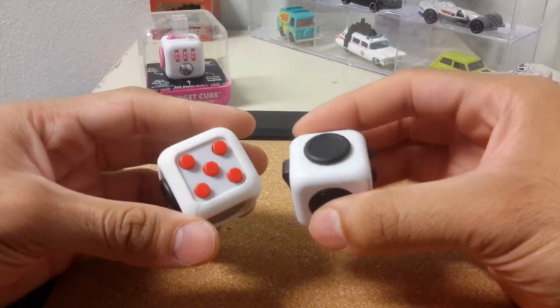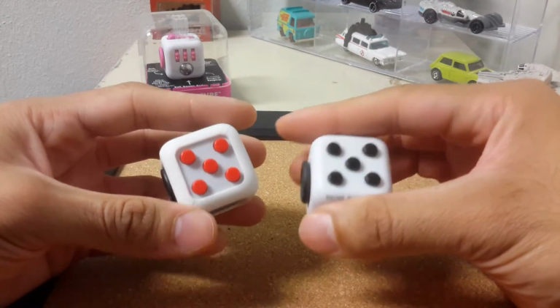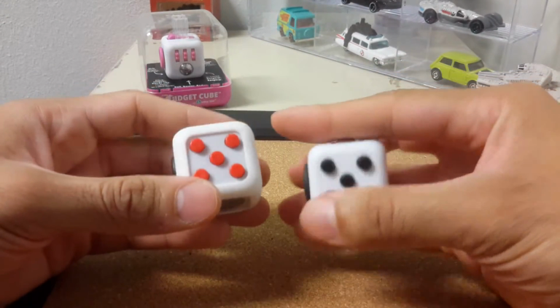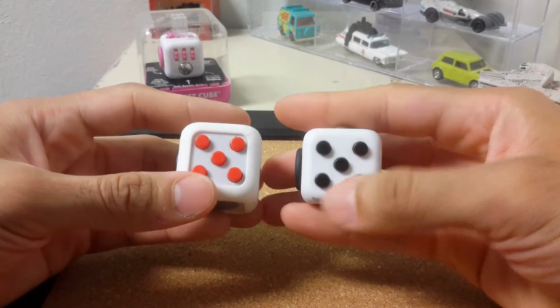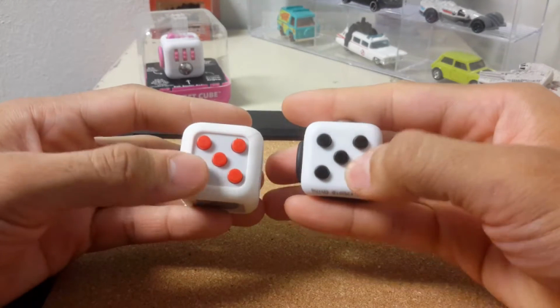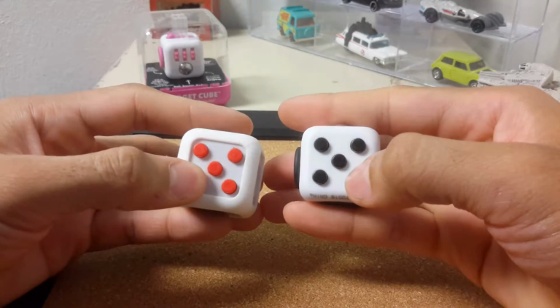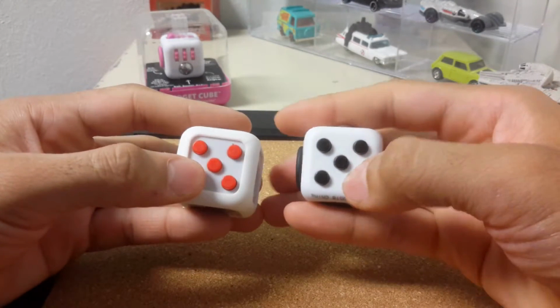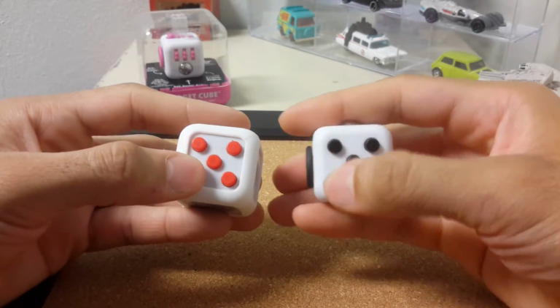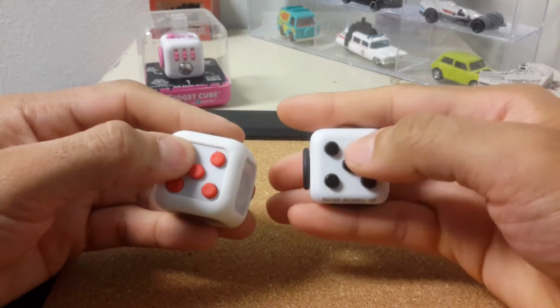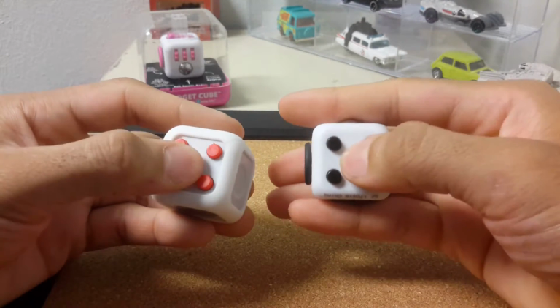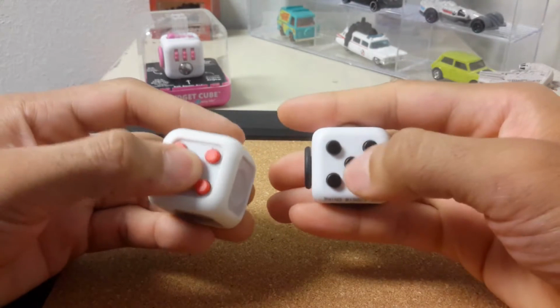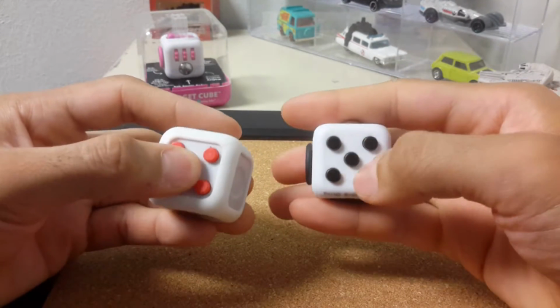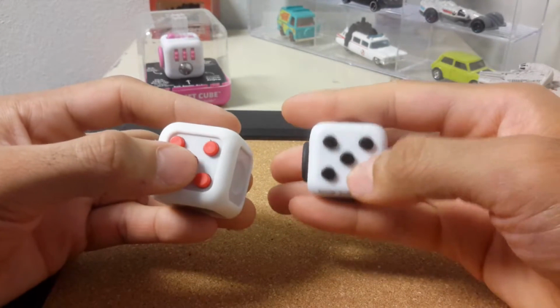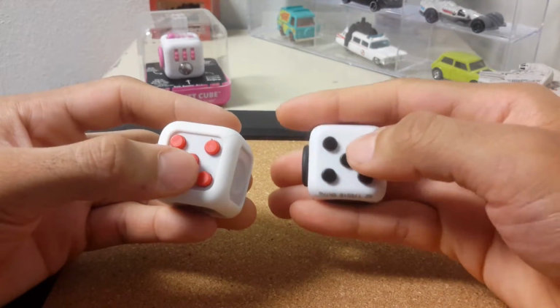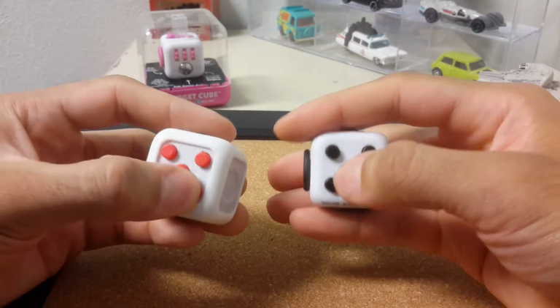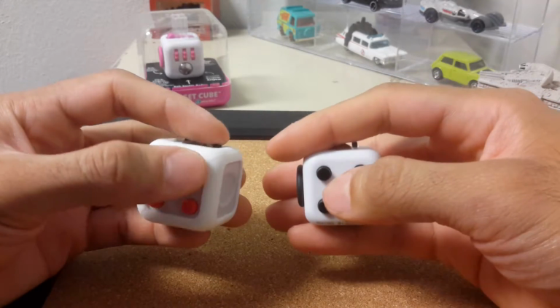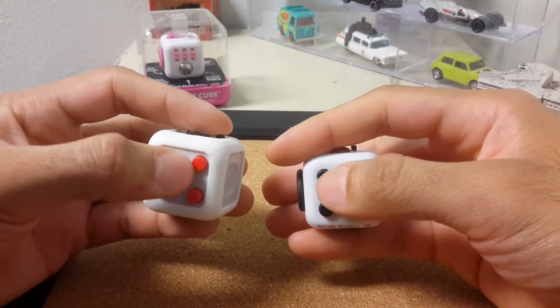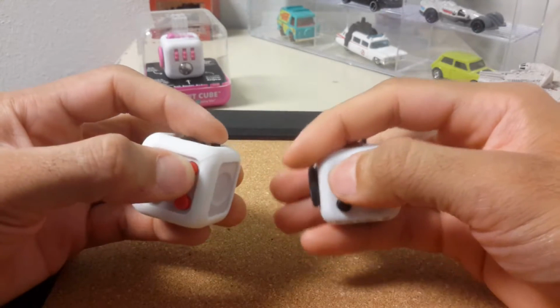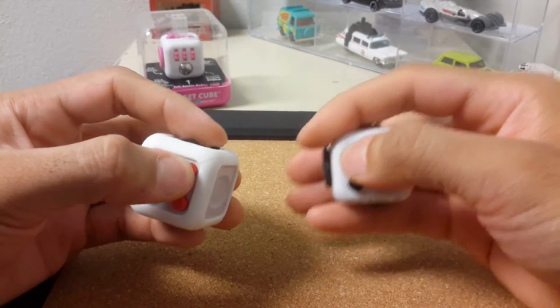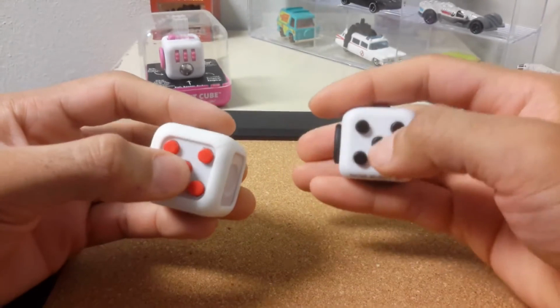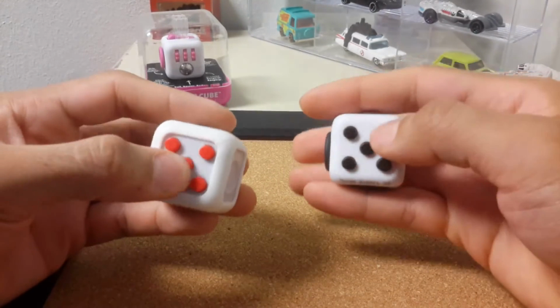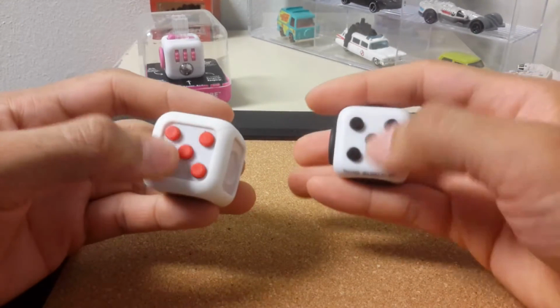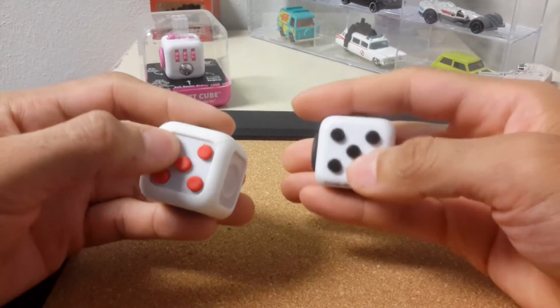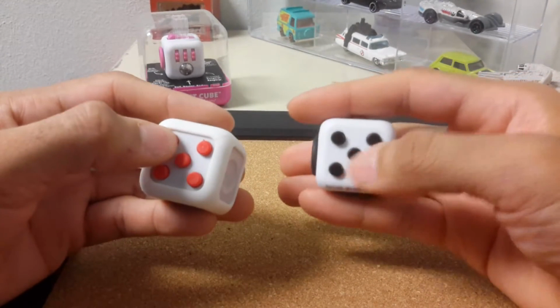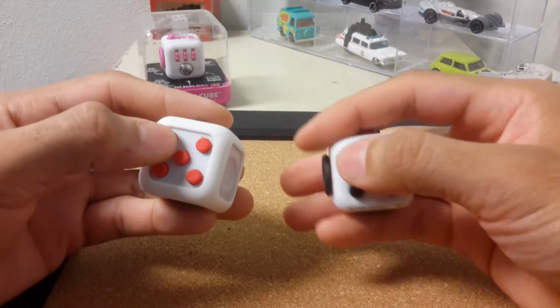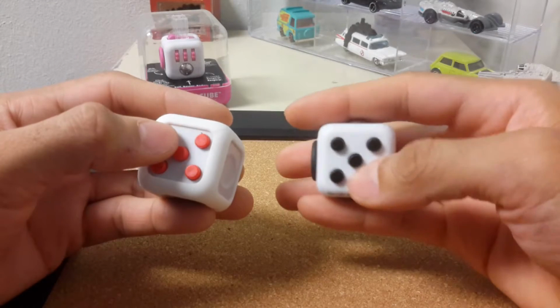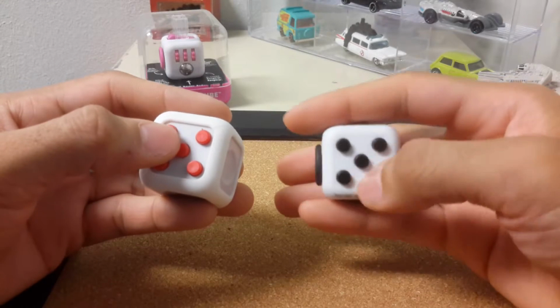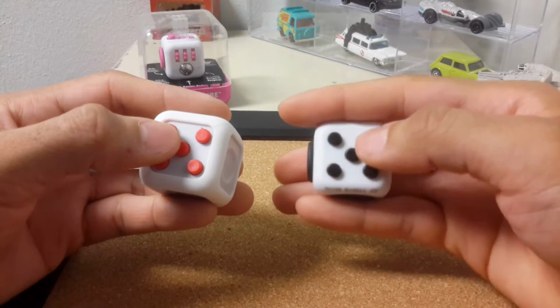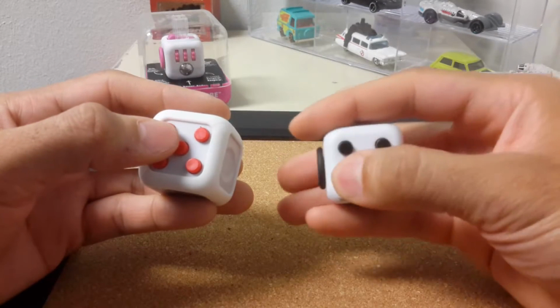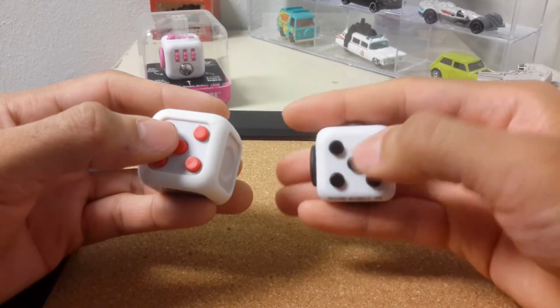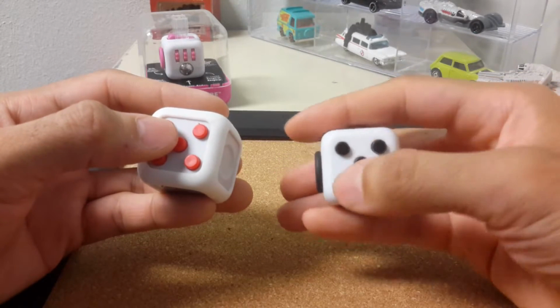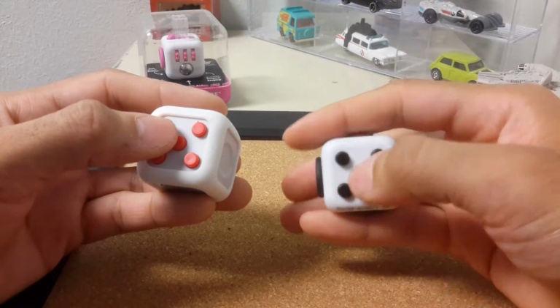But apart from that, everything is pretty much the same. All the buttons feel just as good, they work the same way — all the silent ones are still silent, the clicky ones still click.